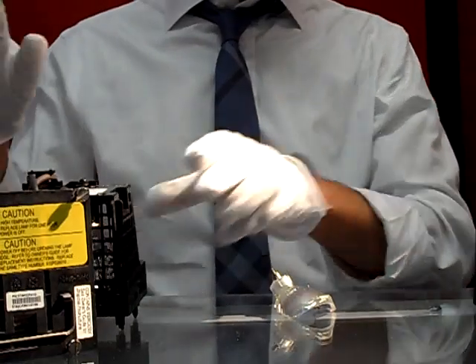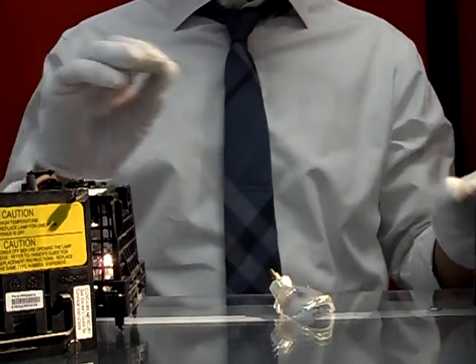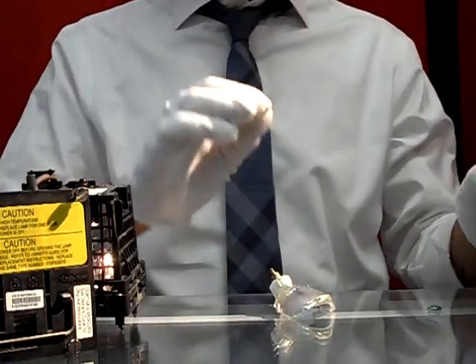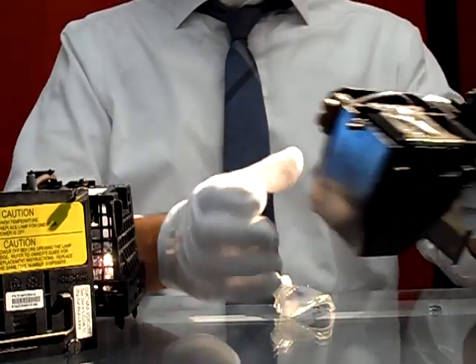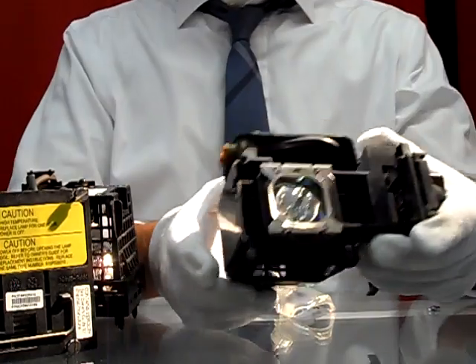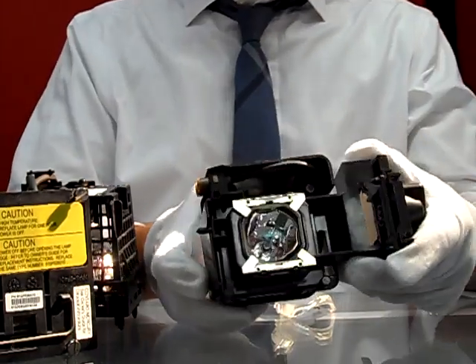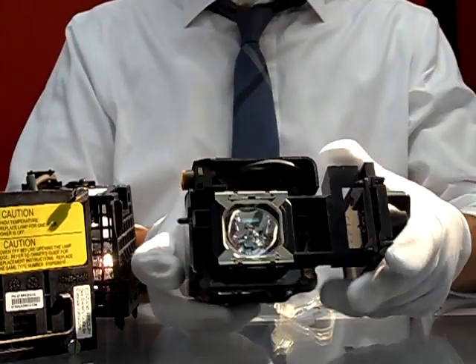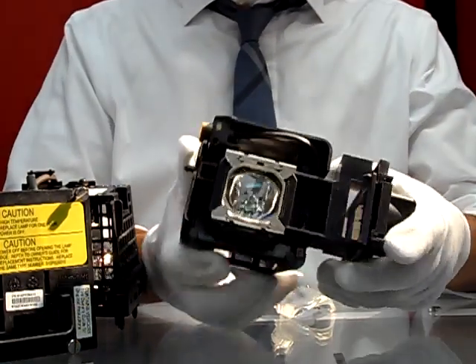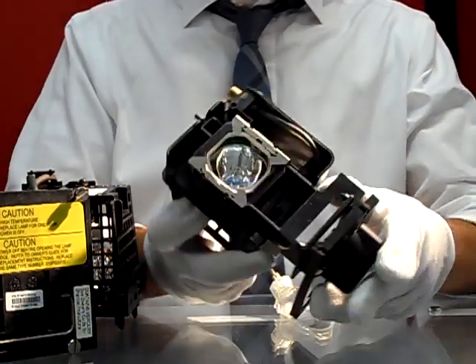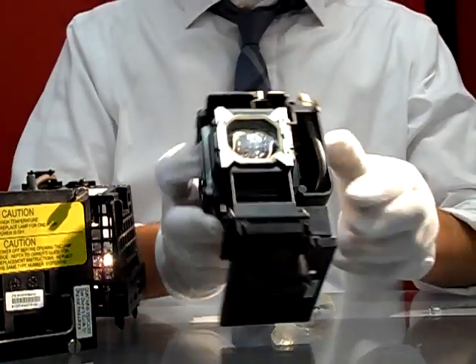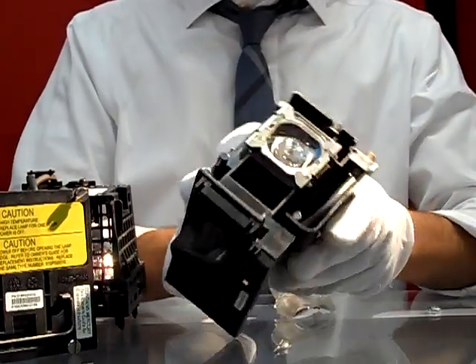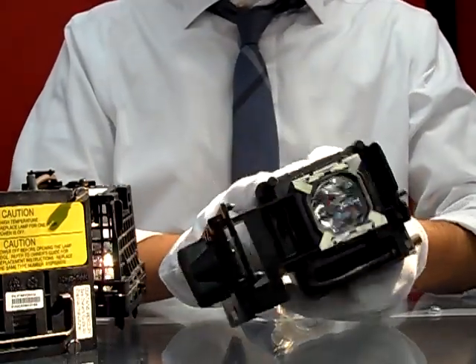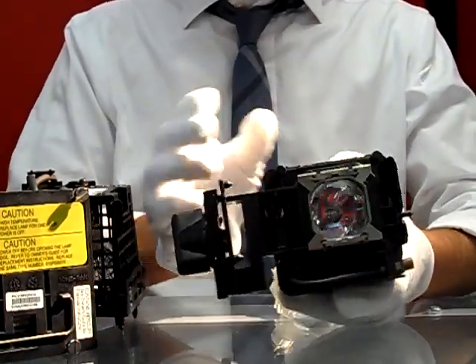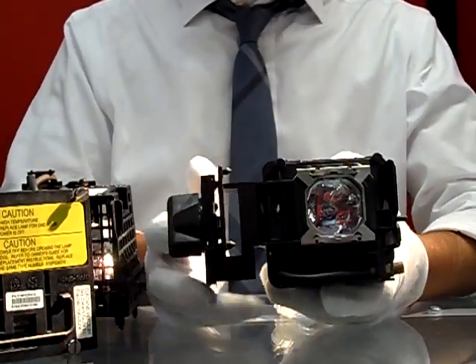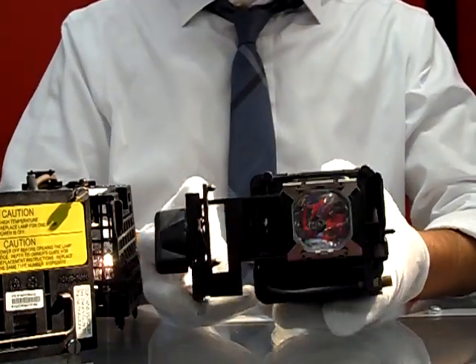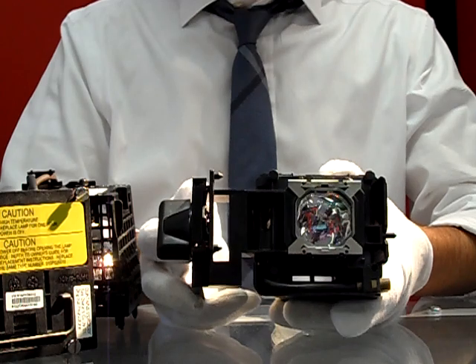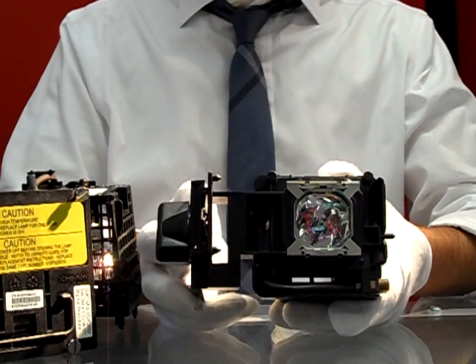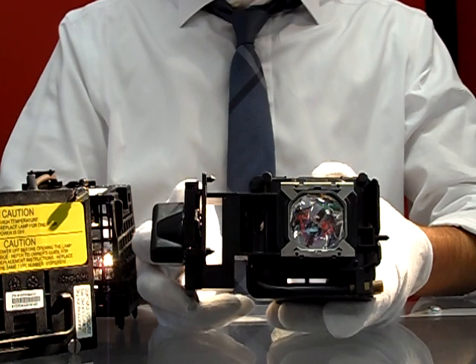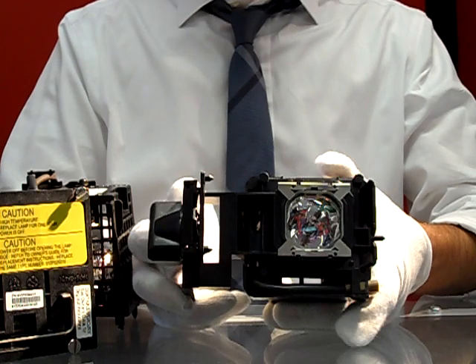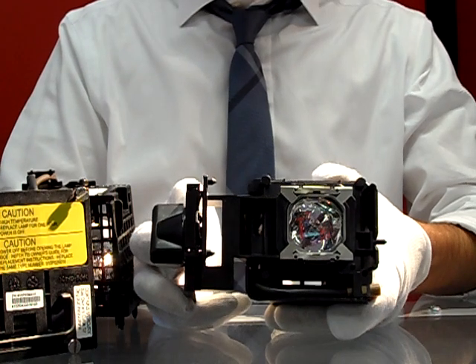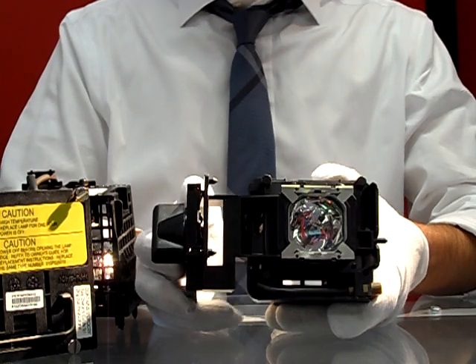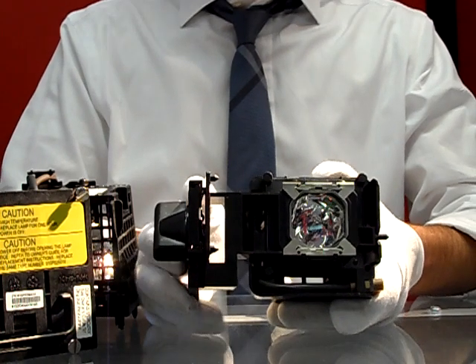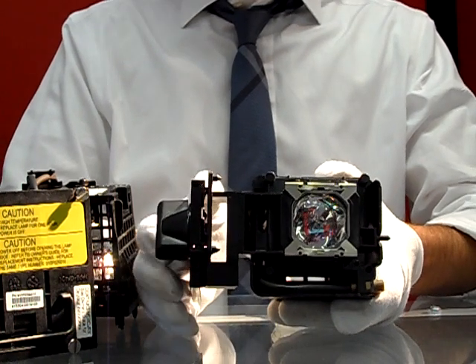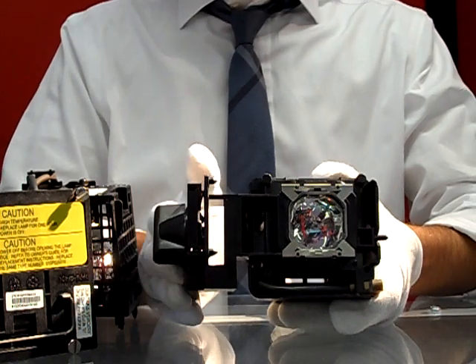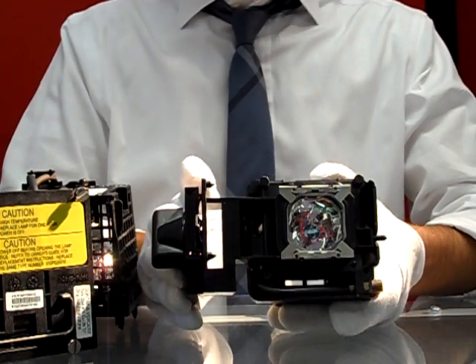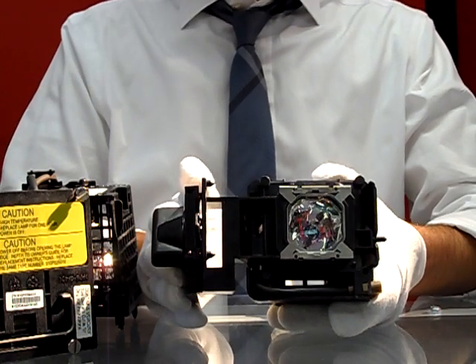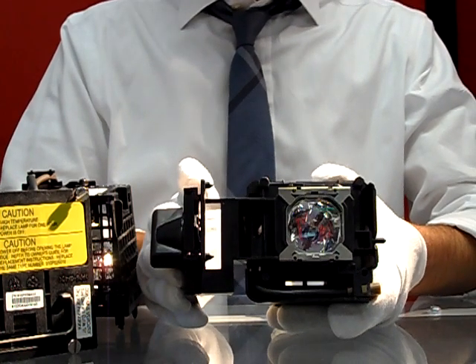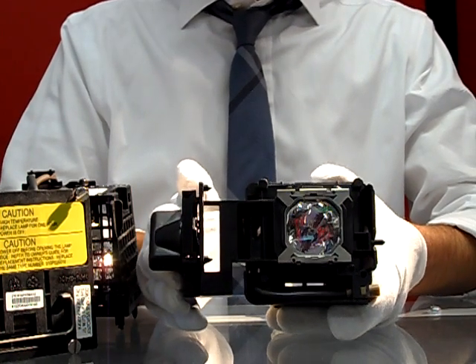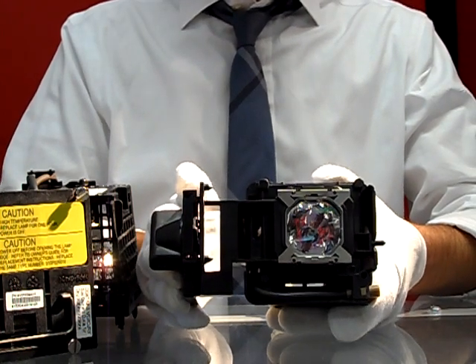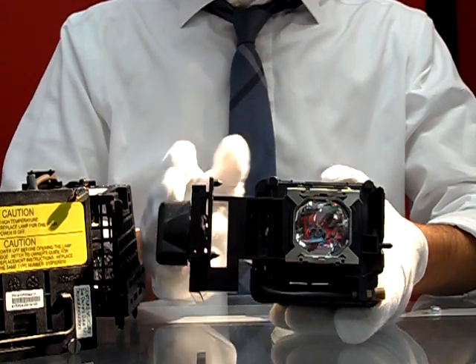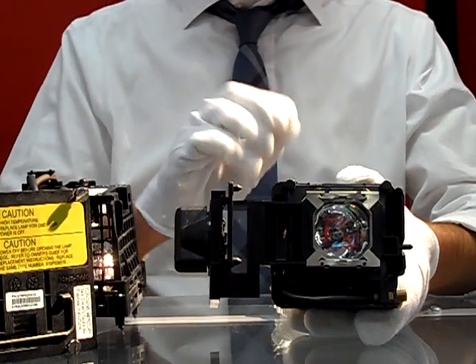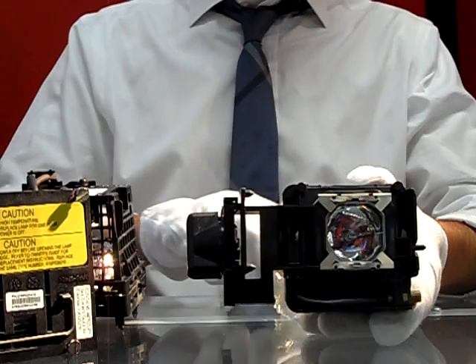This right here is a Panasonic replacement lamp with housing. We do stock all of the bulb options or bulb with housing options for your convenience.